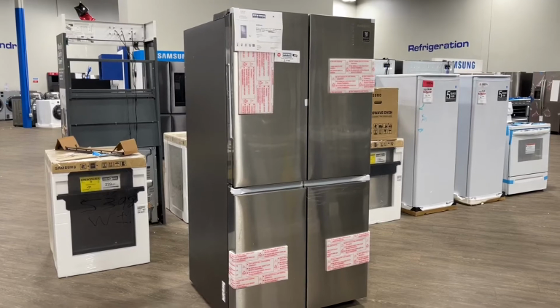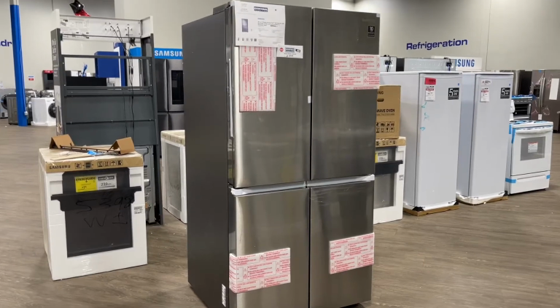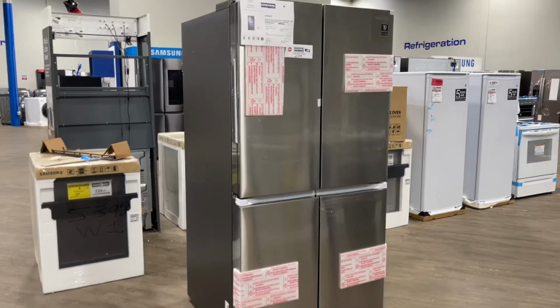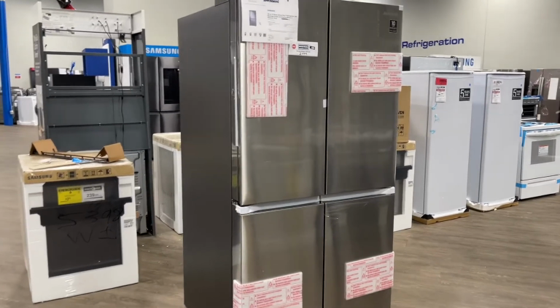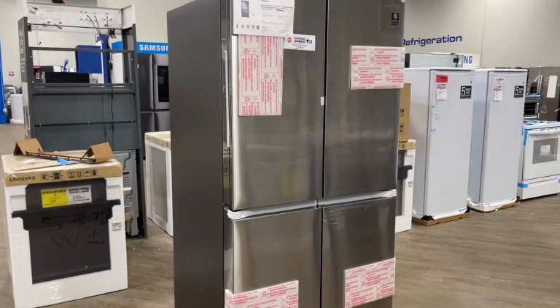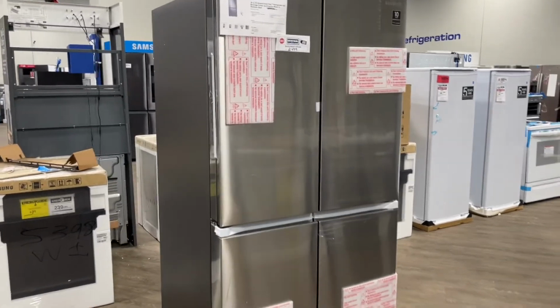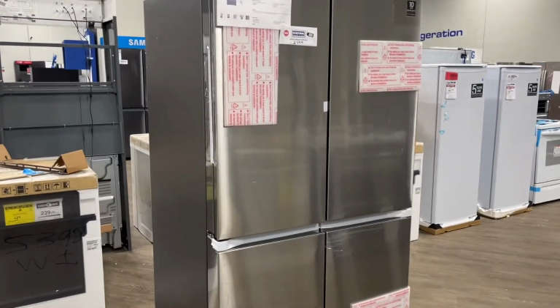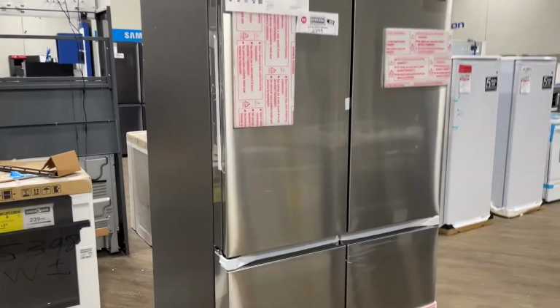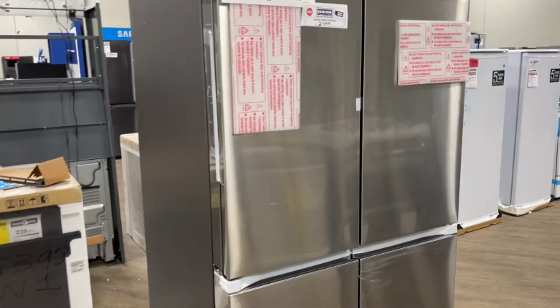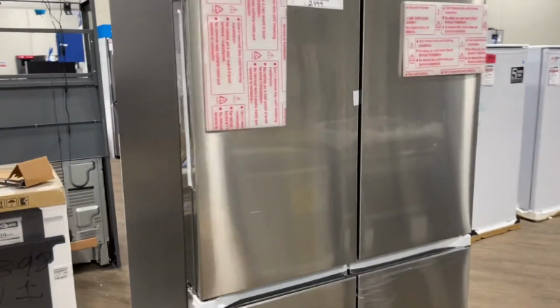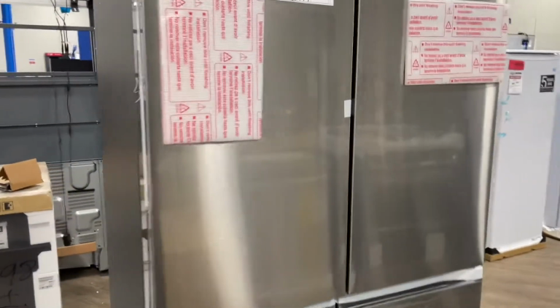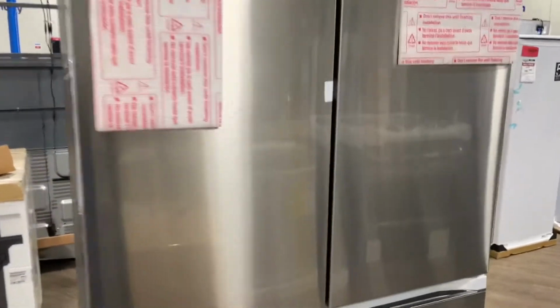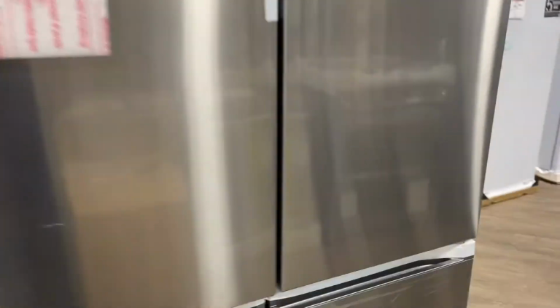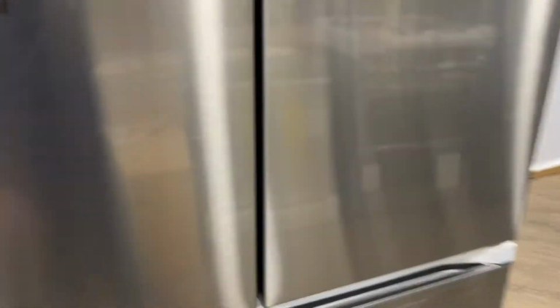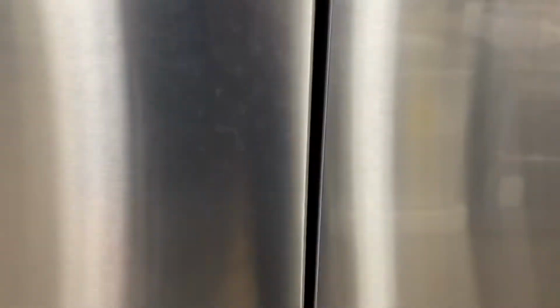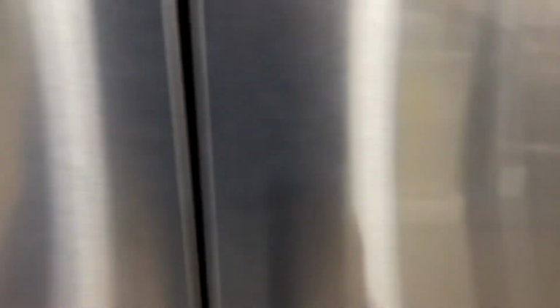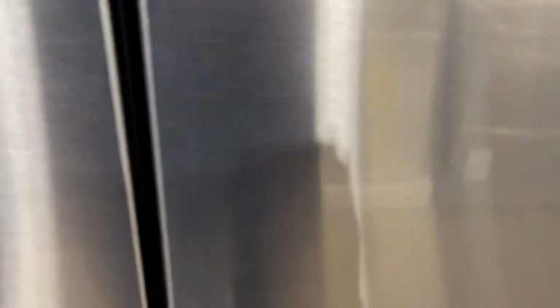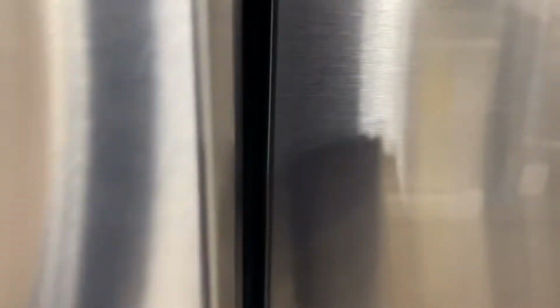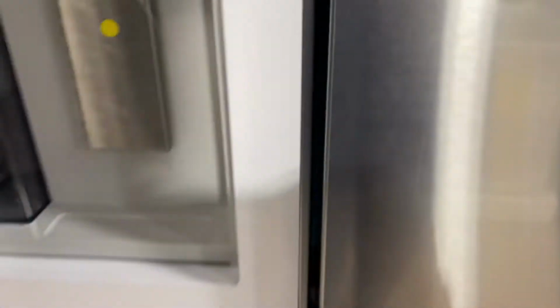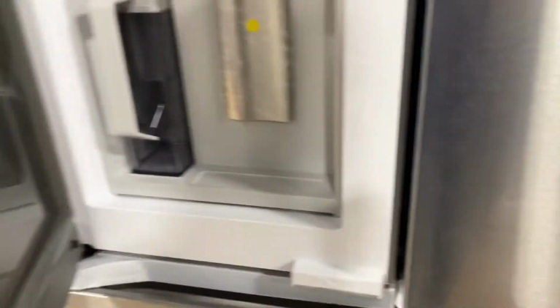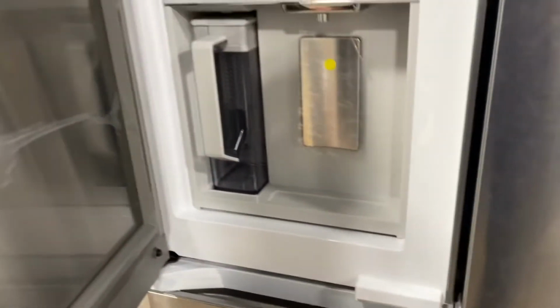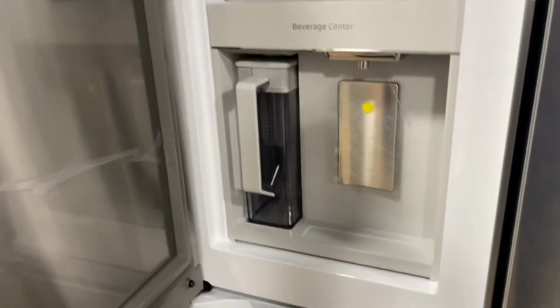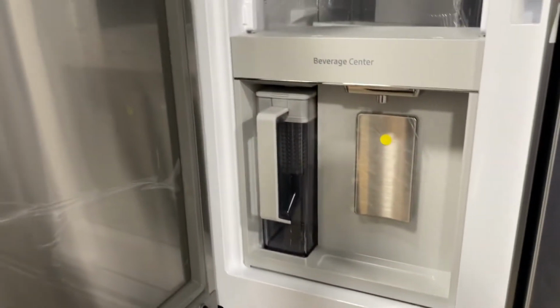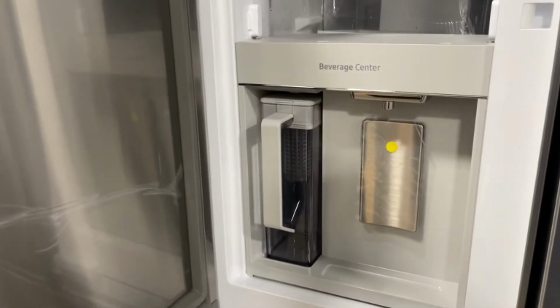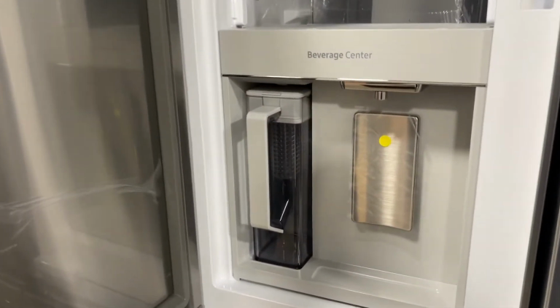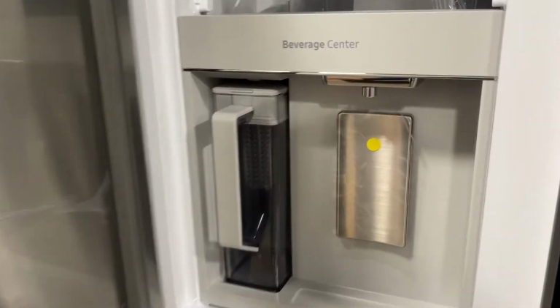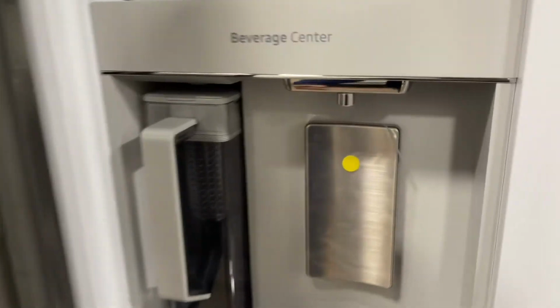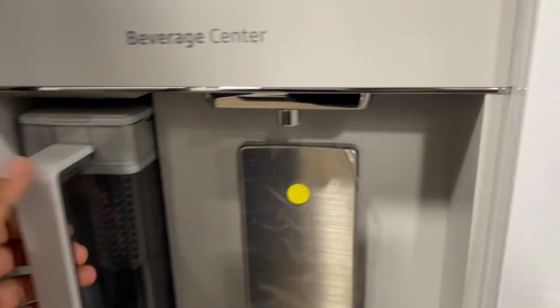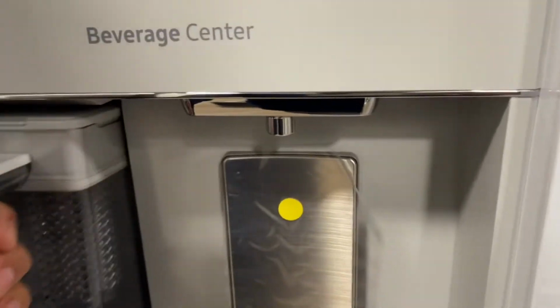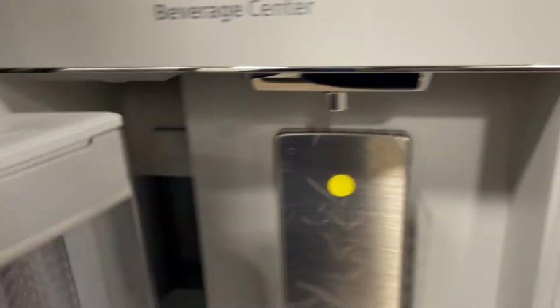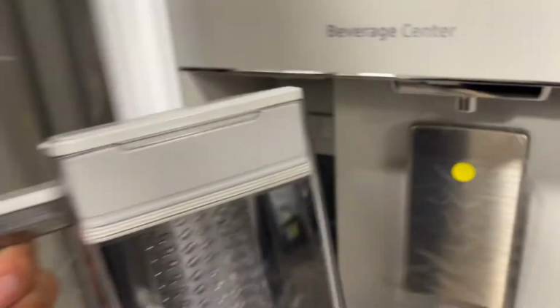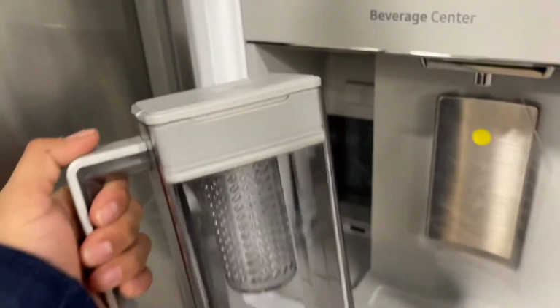Samsung 4-door showcase, 29 cubic foot flex zone, door-in-door, filtered water and diffuser.